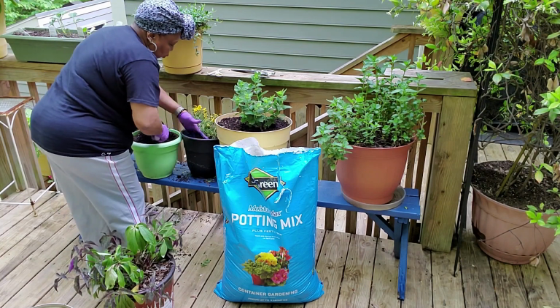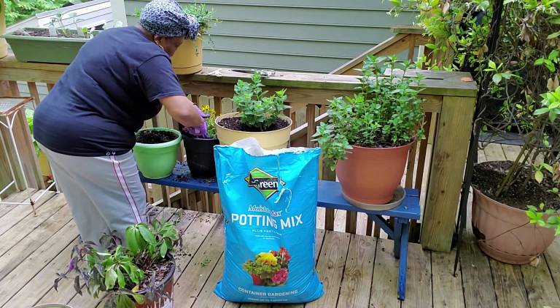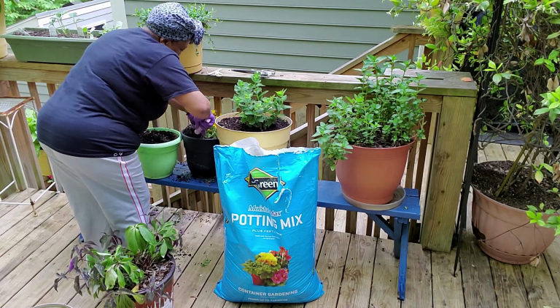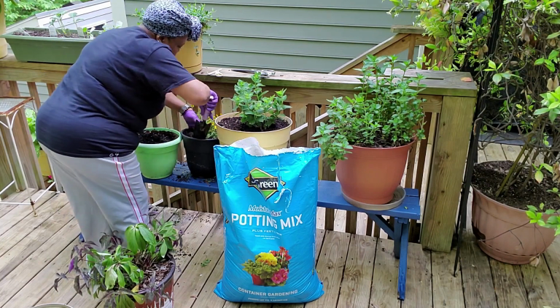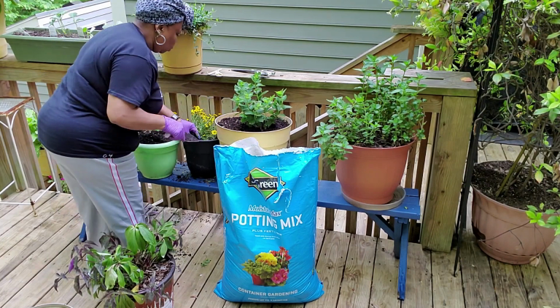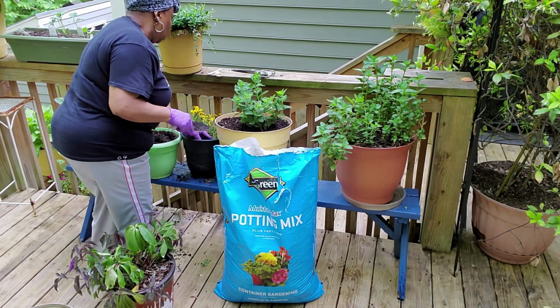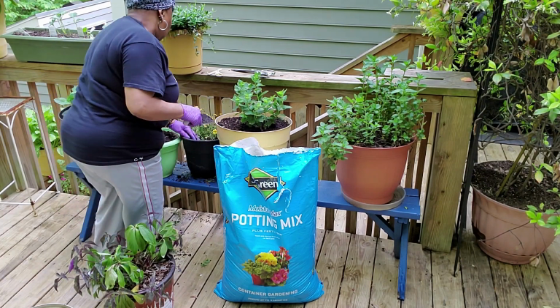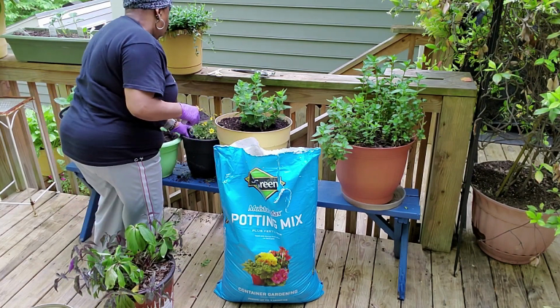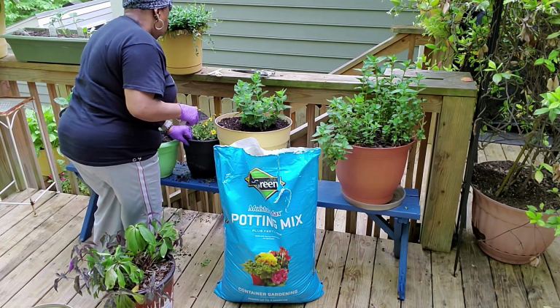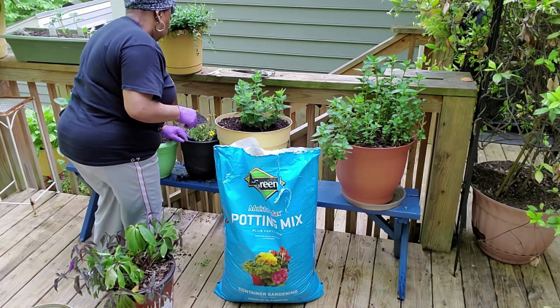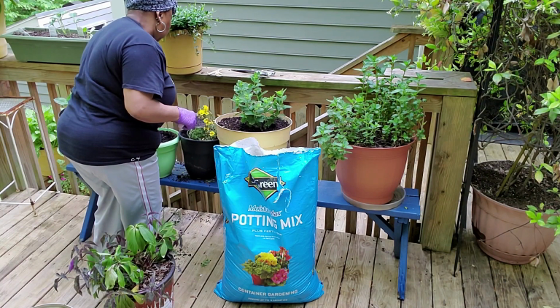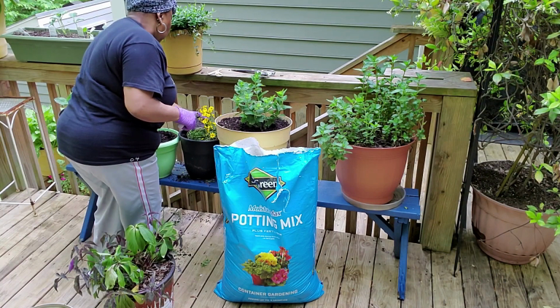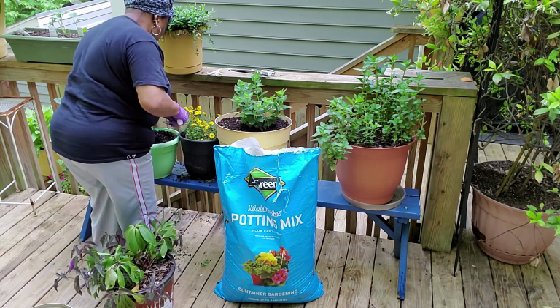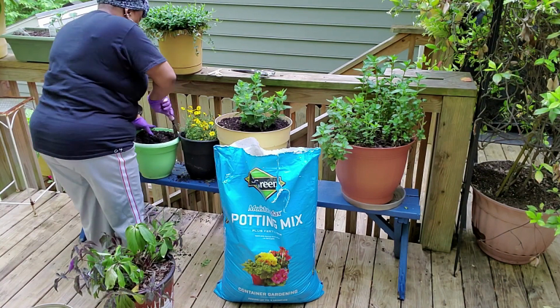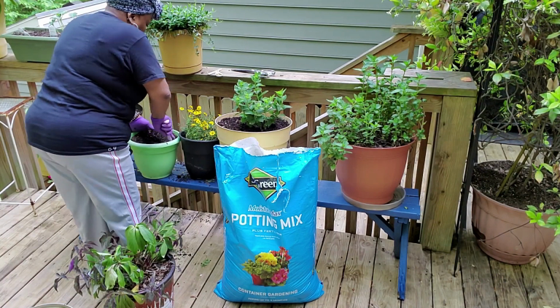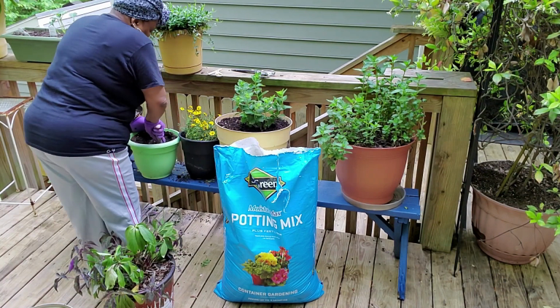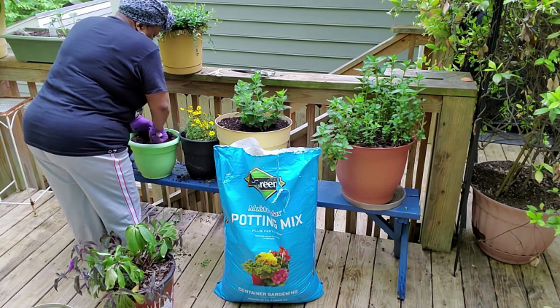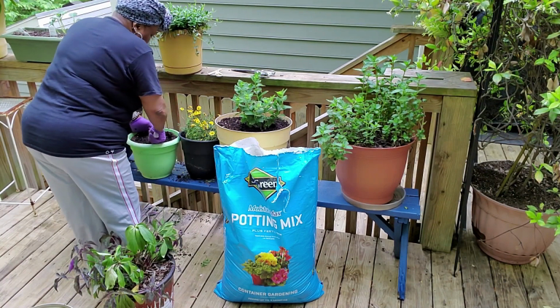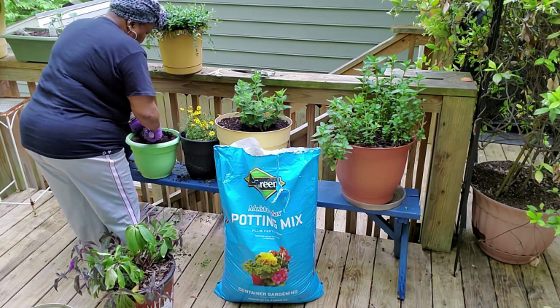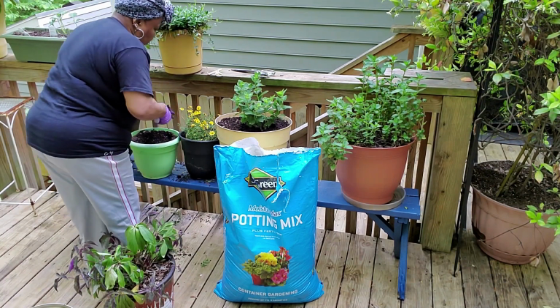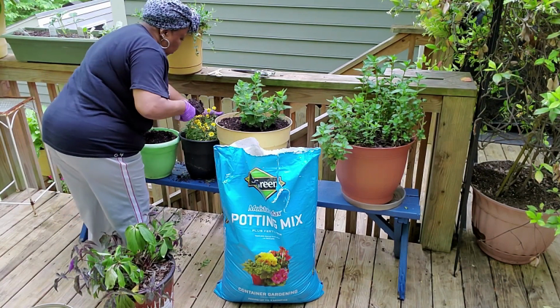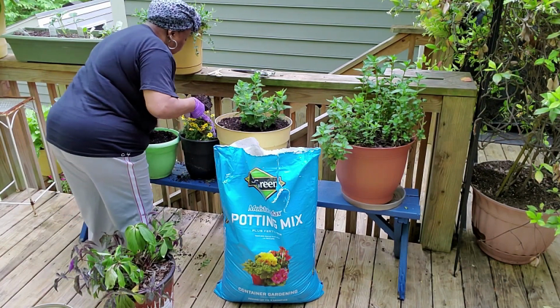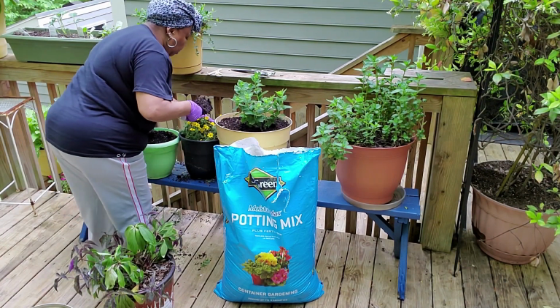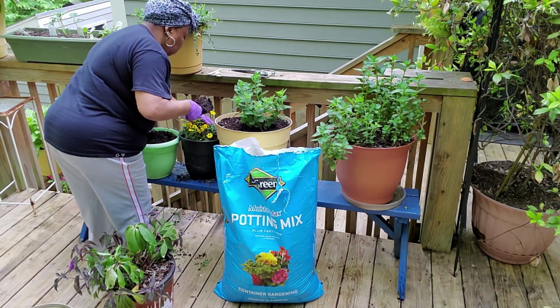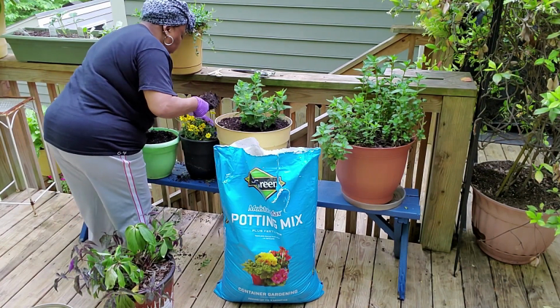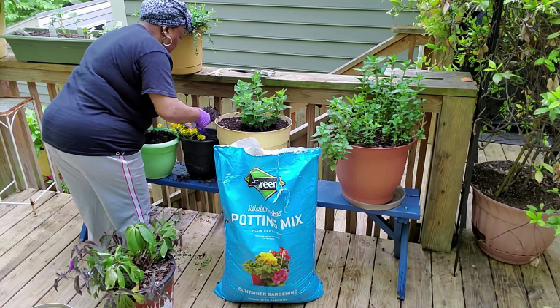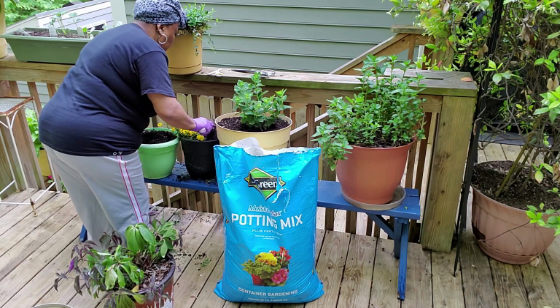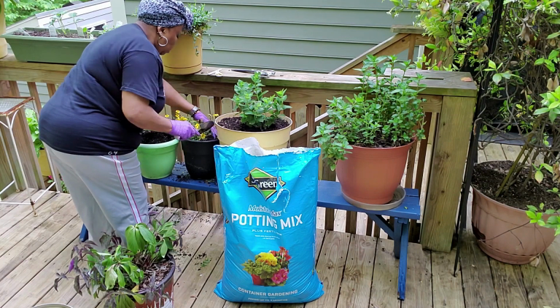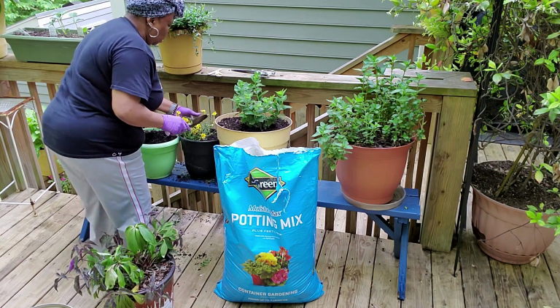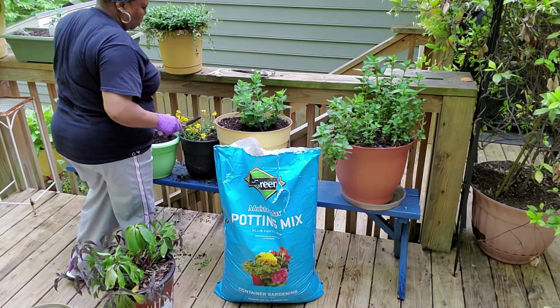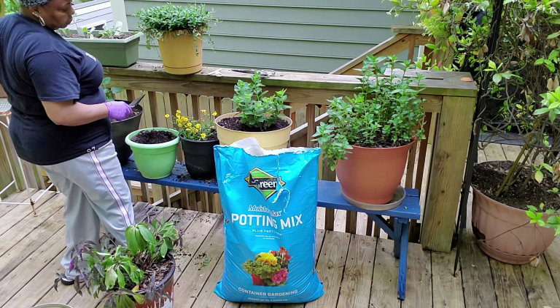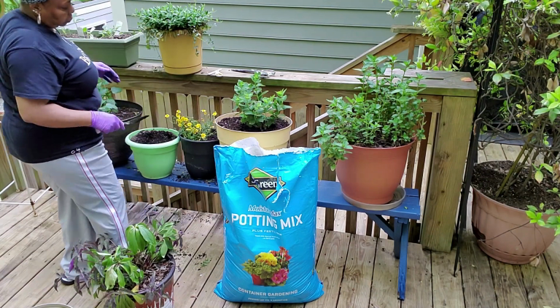You guys, if you see me bopping around a bit, Hubs left me with some good jazz playing. So I'm really in my element — digging in the dirt with a little jazz playing in the background. It's a good day.